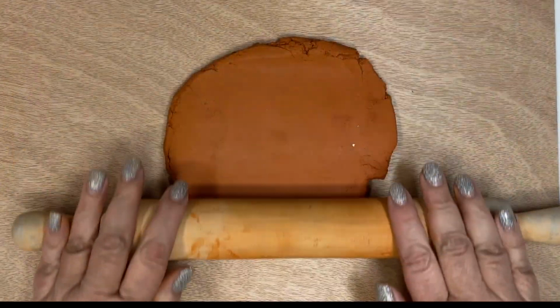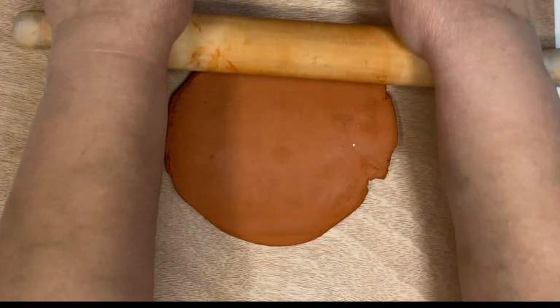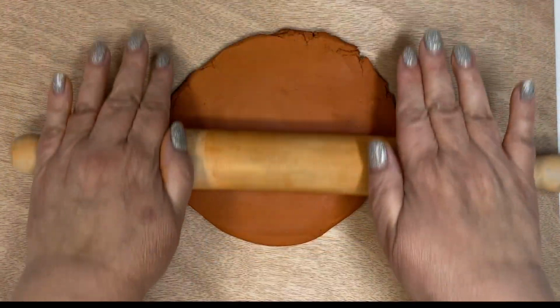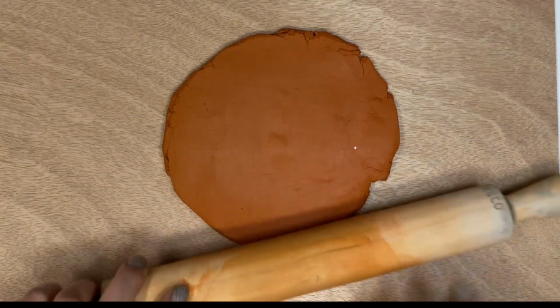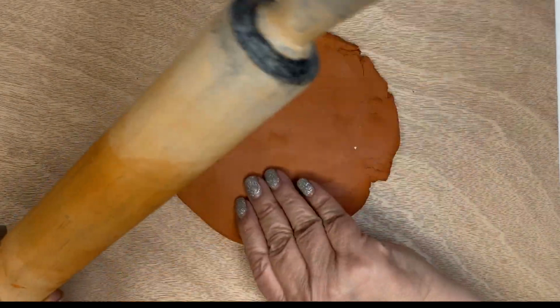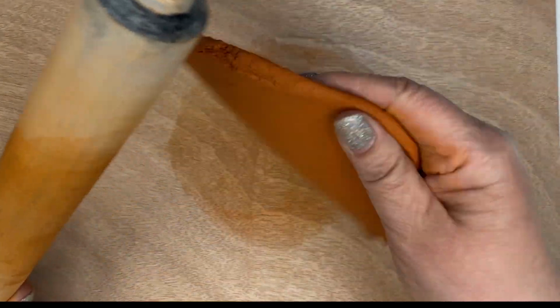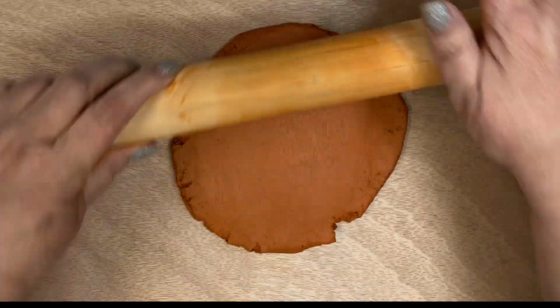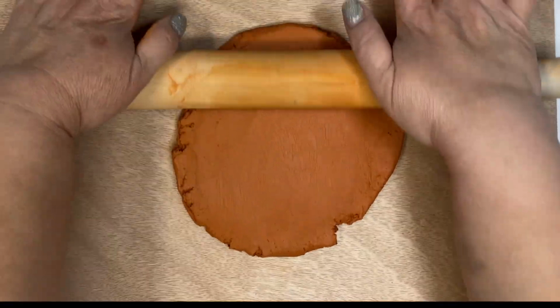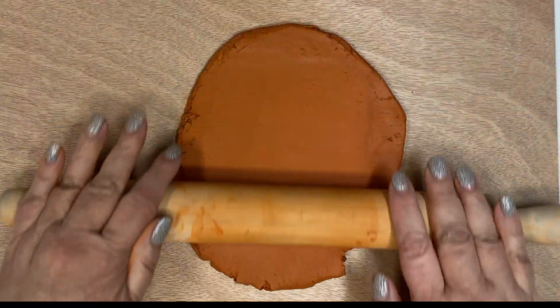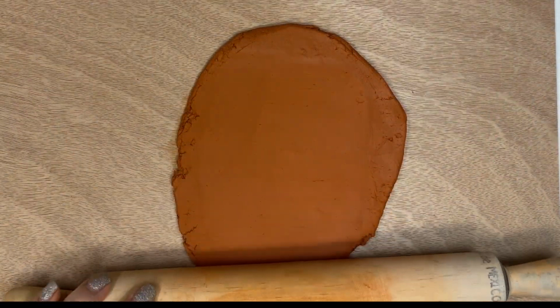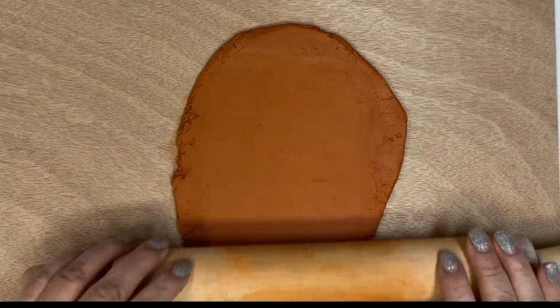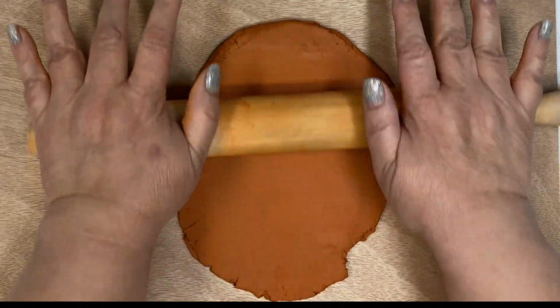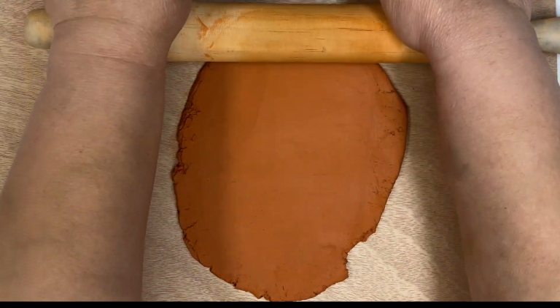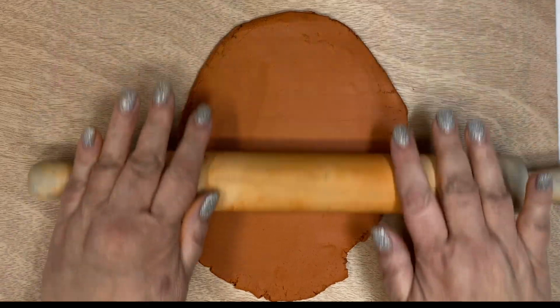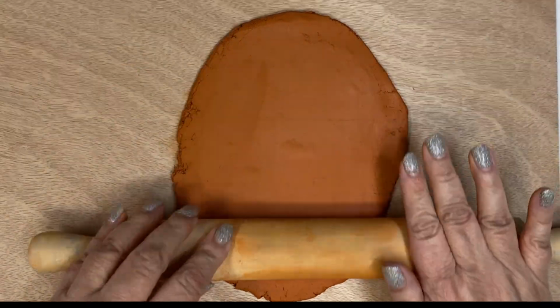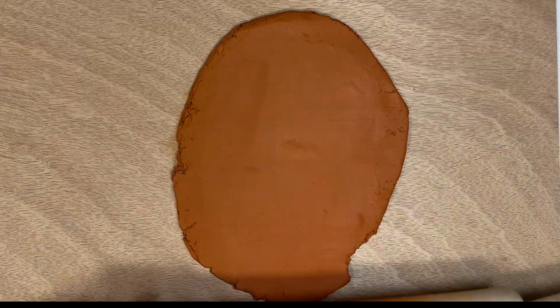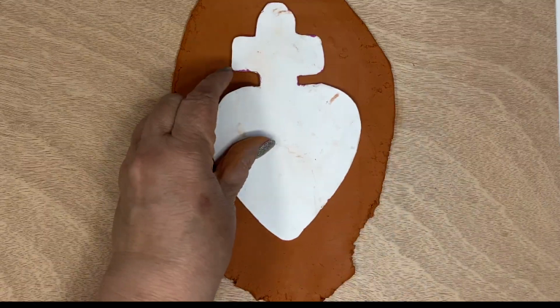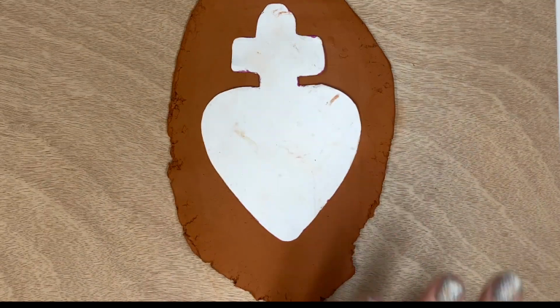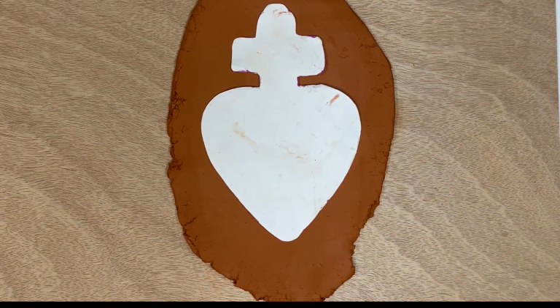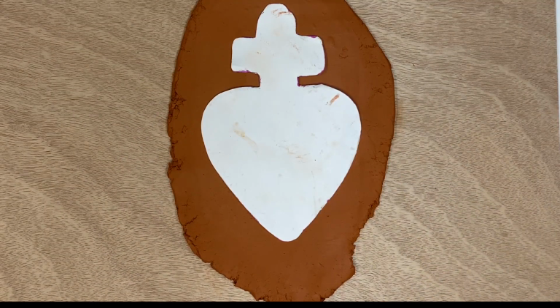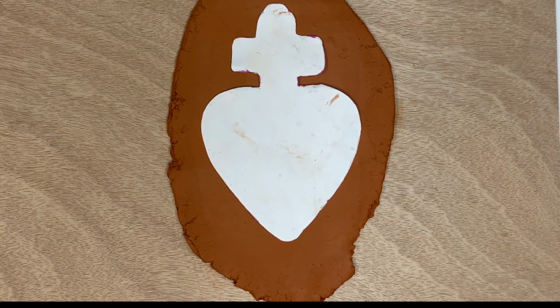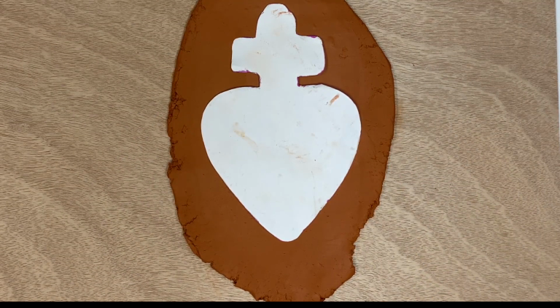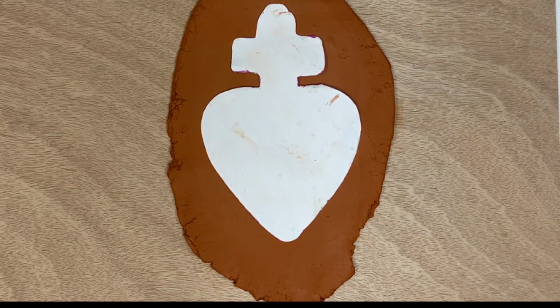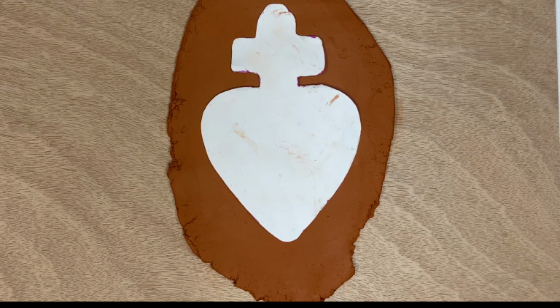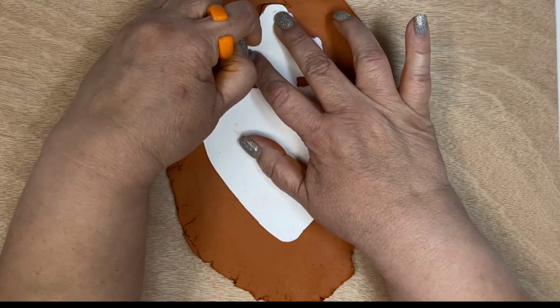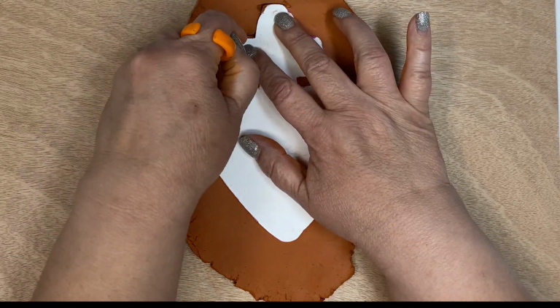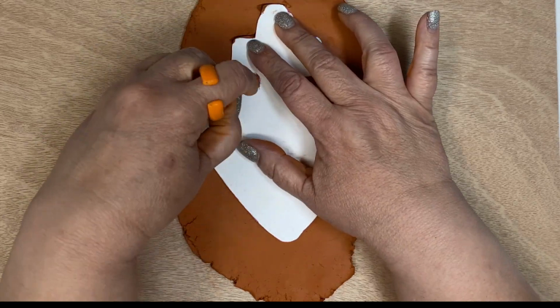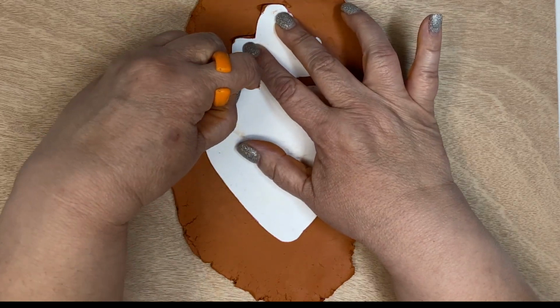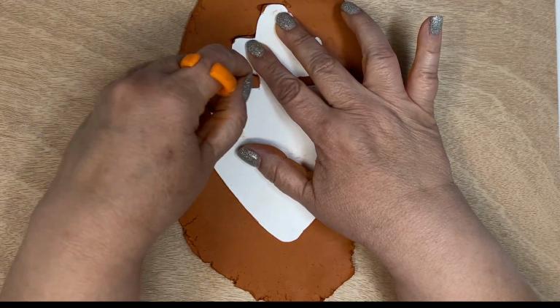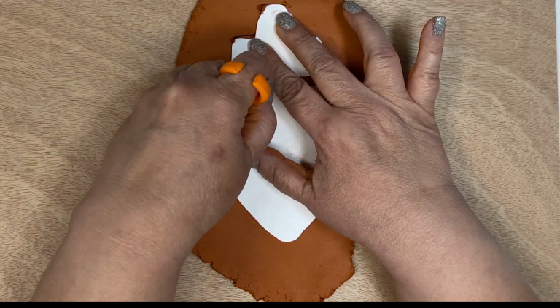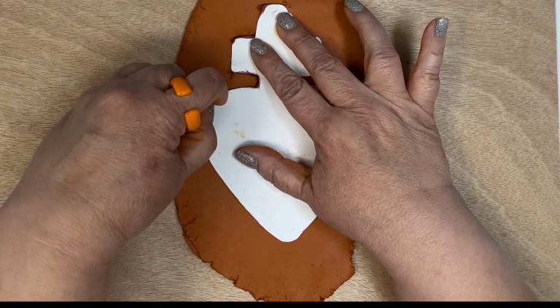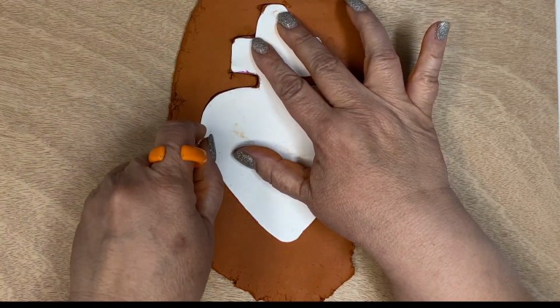From here, you're going to take the template that is in the back of the book. You can make a photocopy of it, take a picture of it, print it out, whatever you want to do. Place it on top of the clay that you just rolled out, and then use a craft knife to cut out the shape.